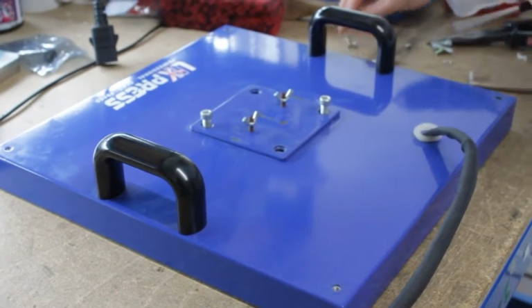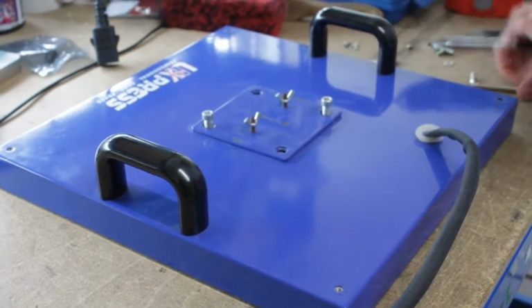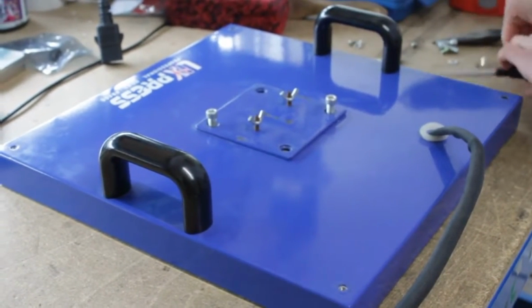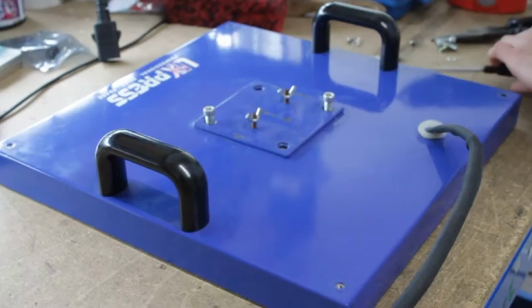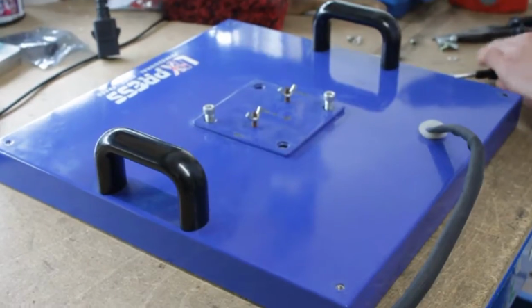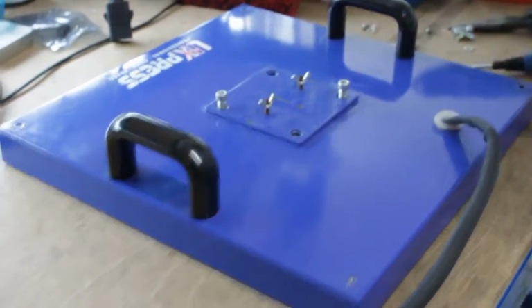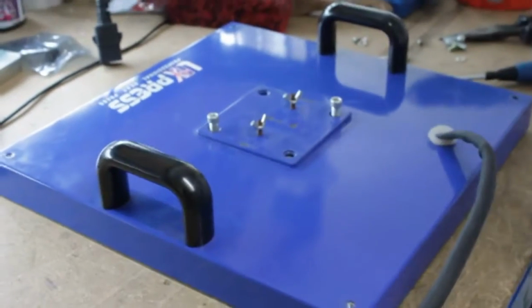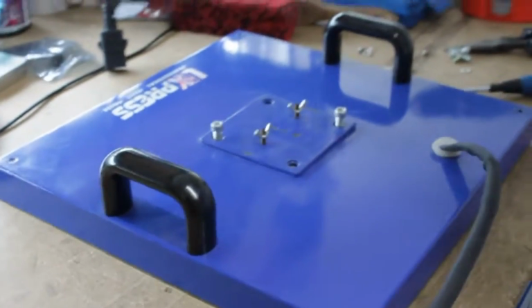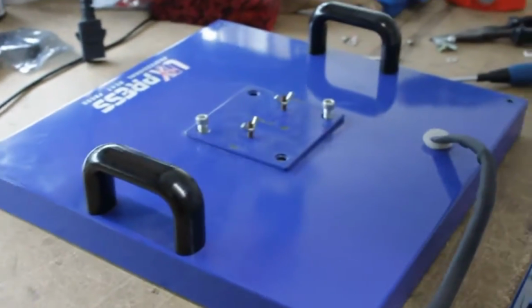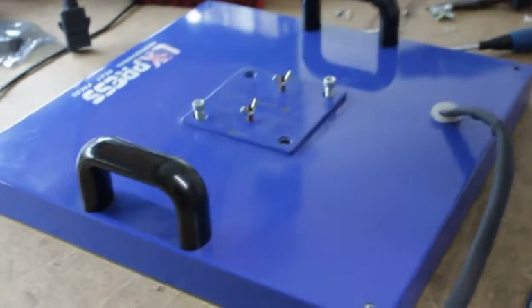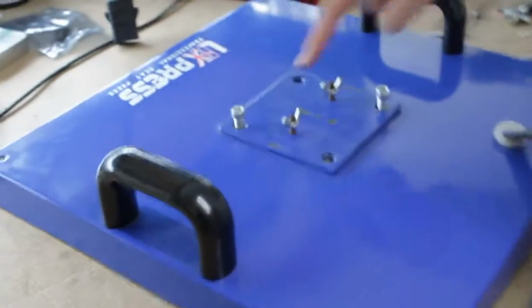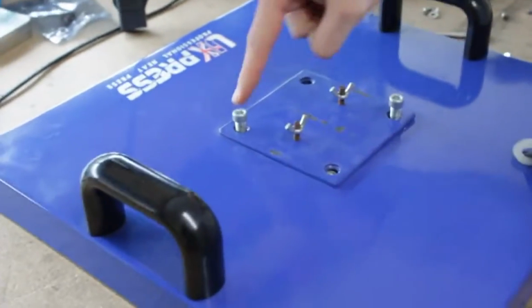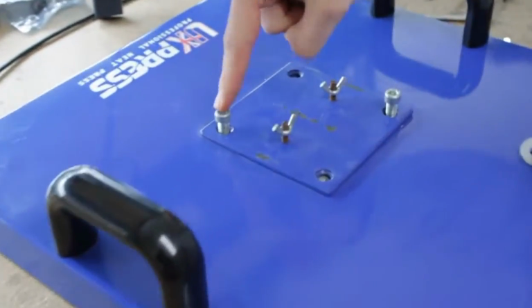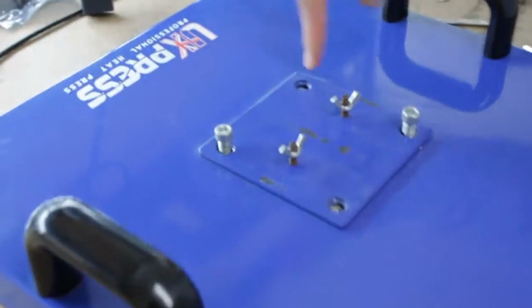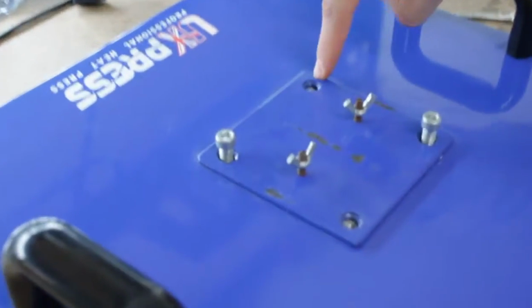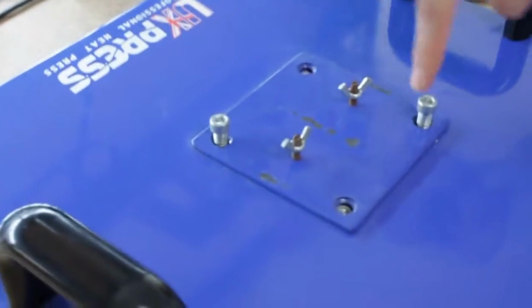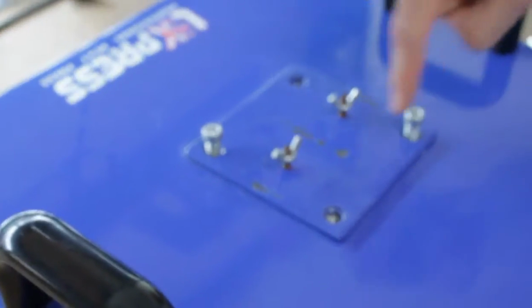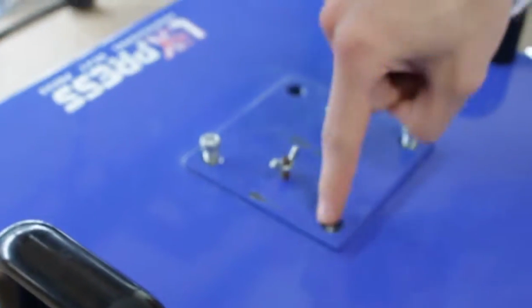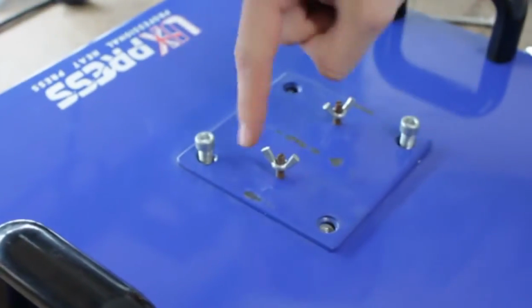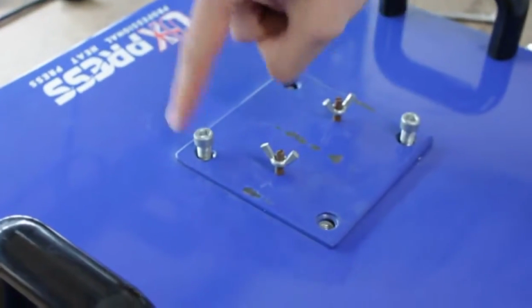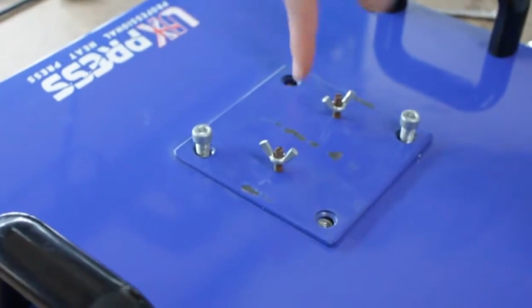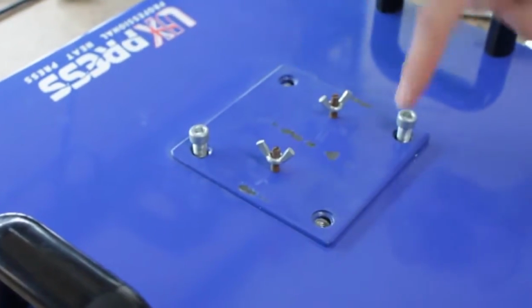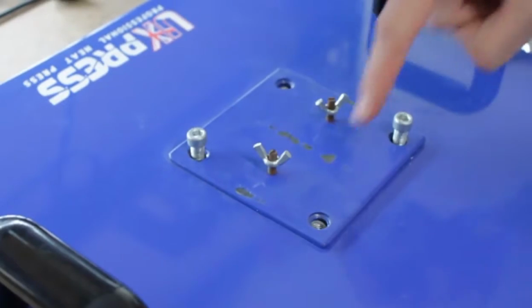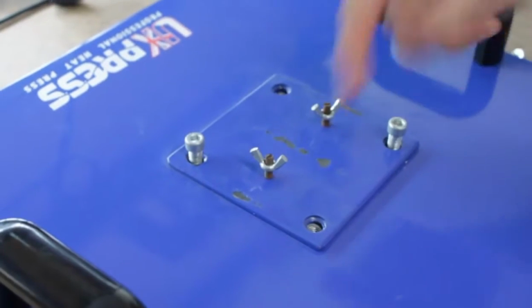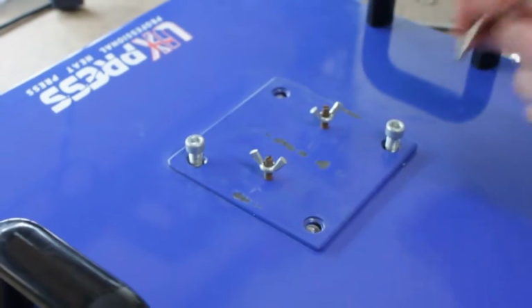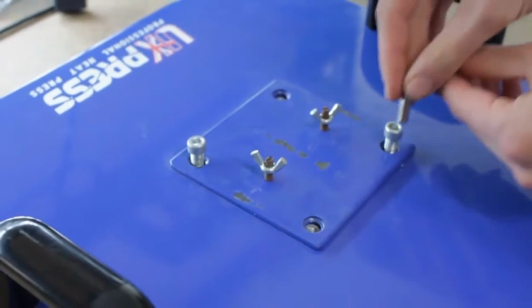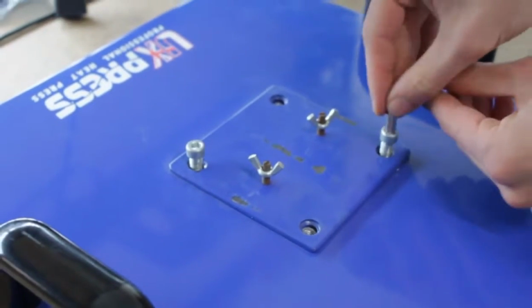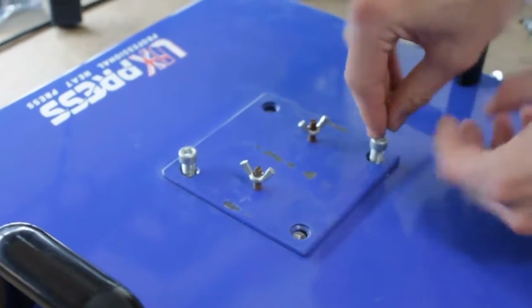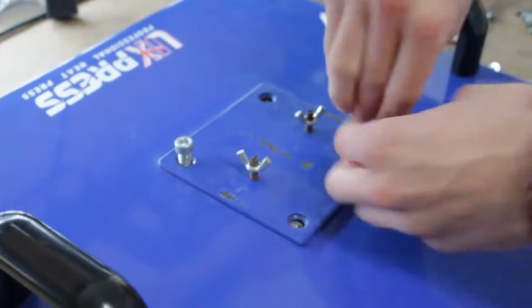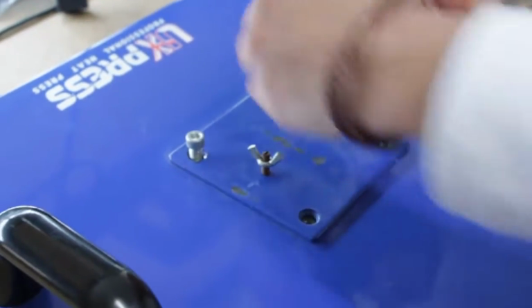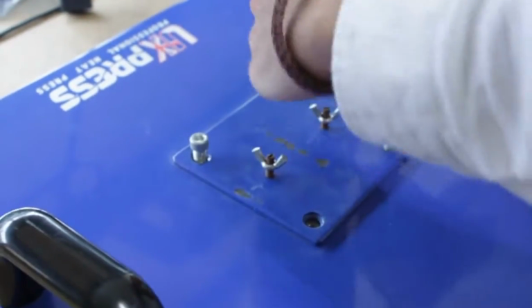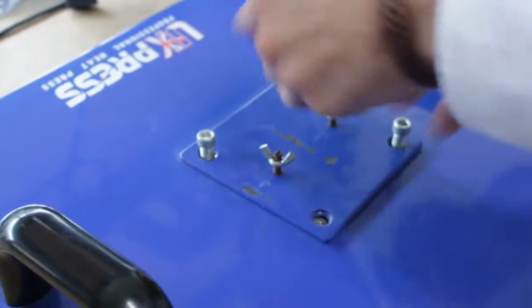Then you're going to need an allen key as well to remove the four screws that are here. I've already removed most of them for the video.